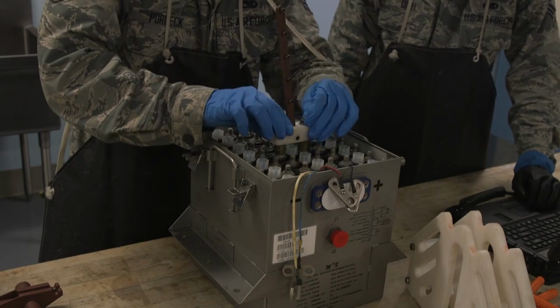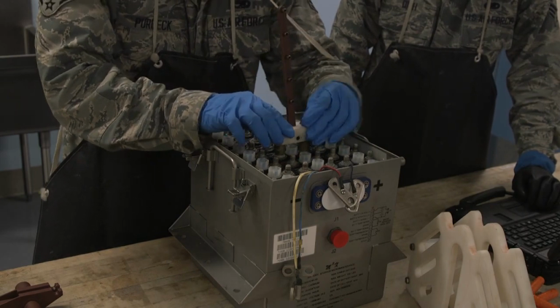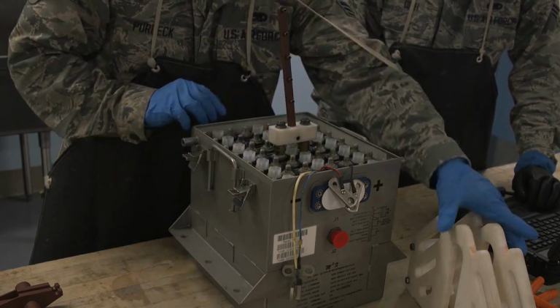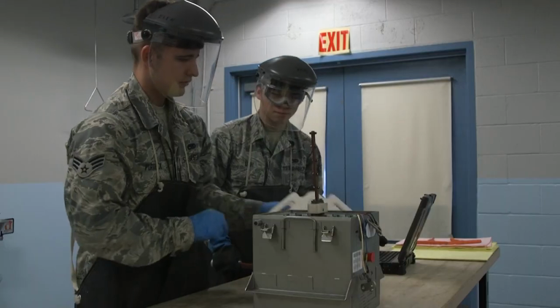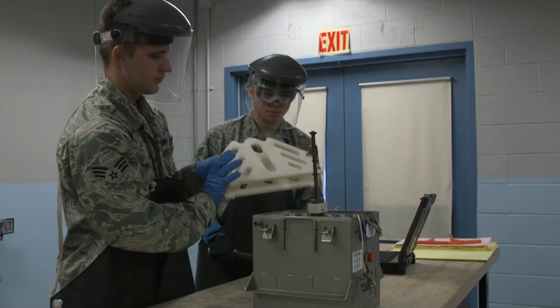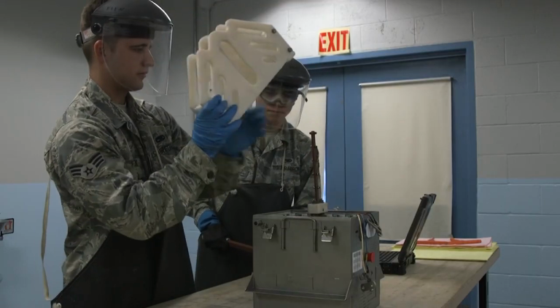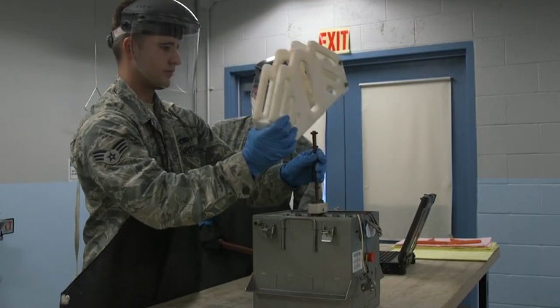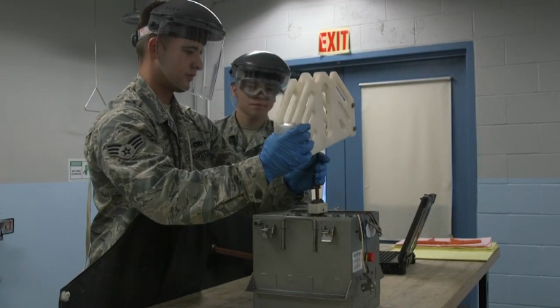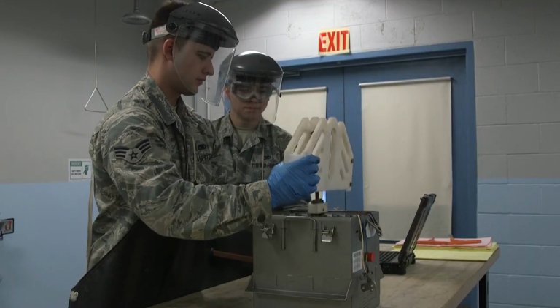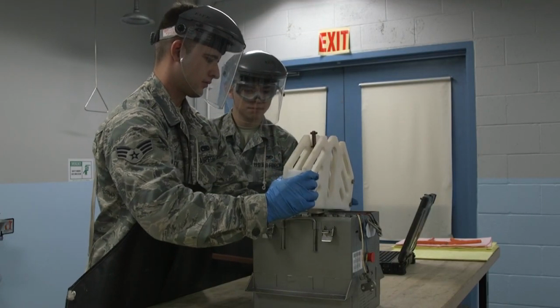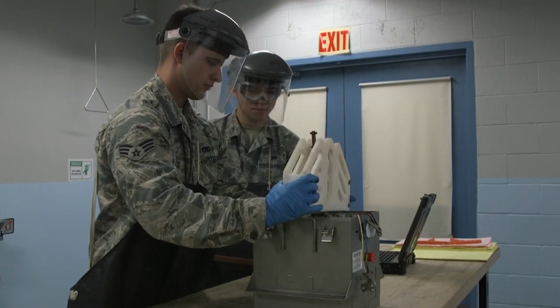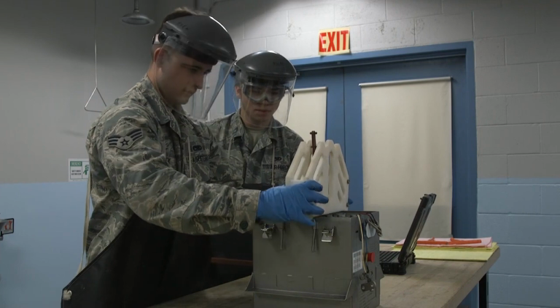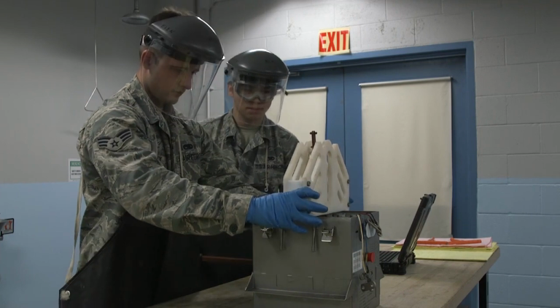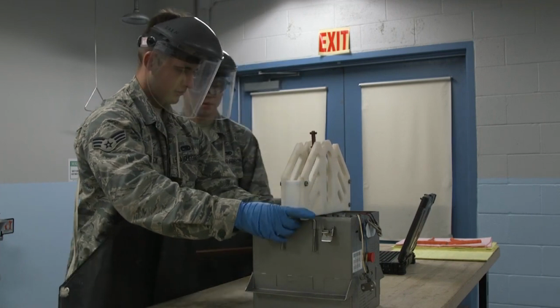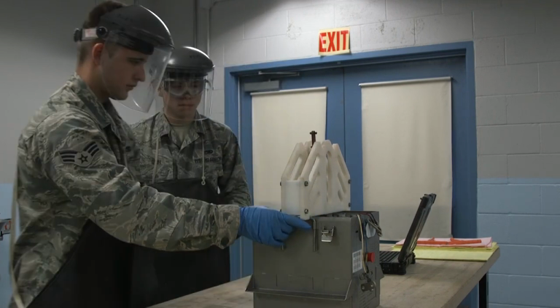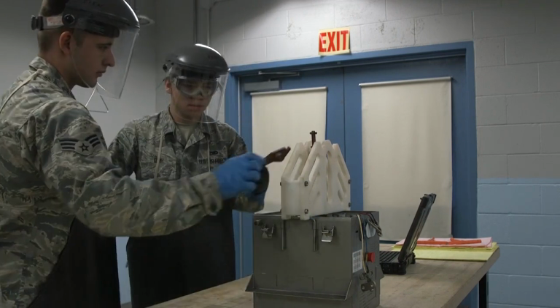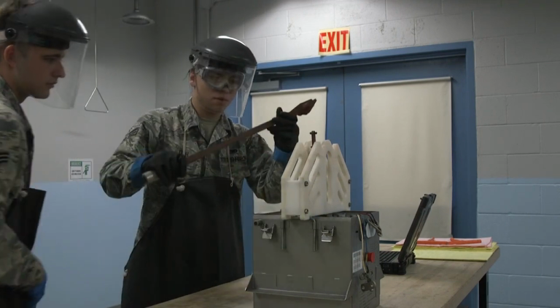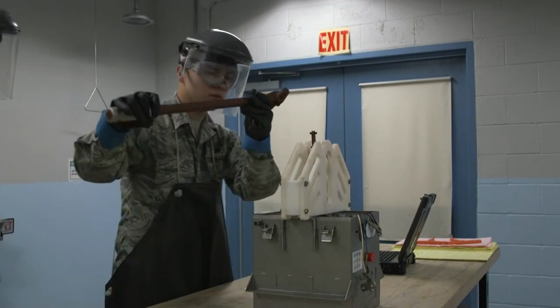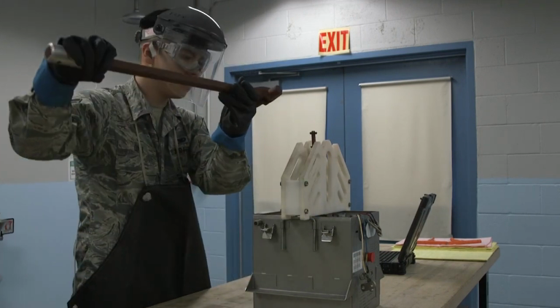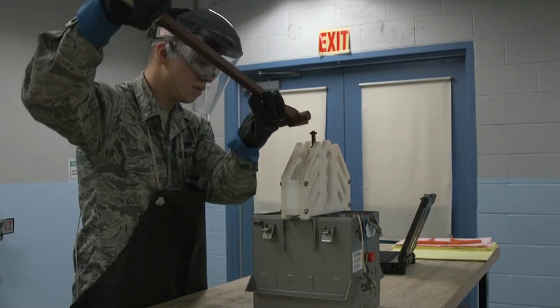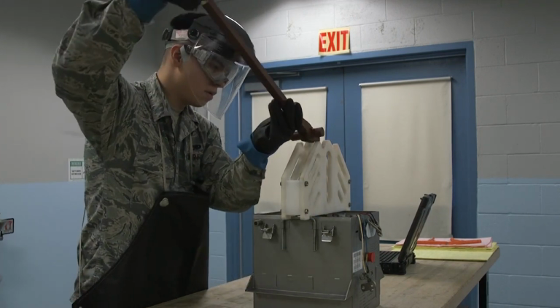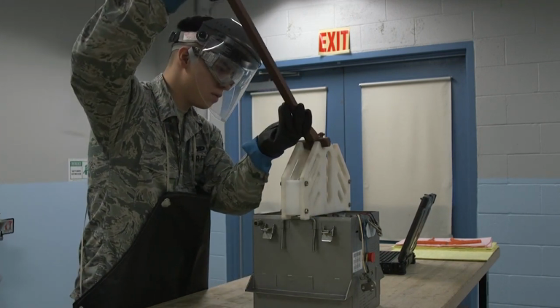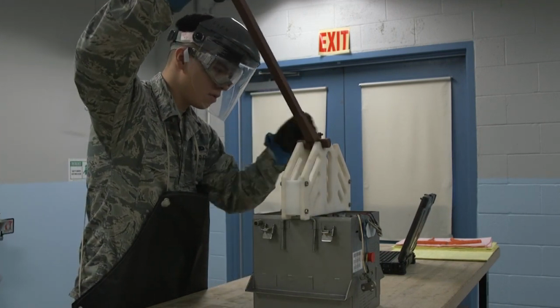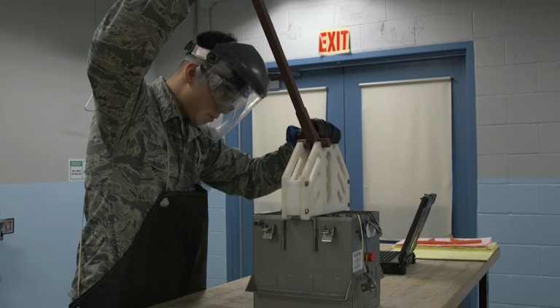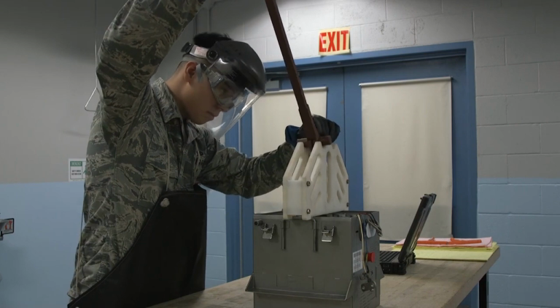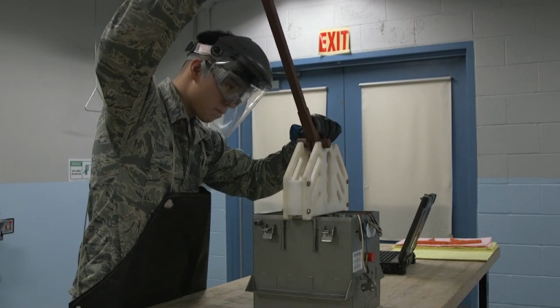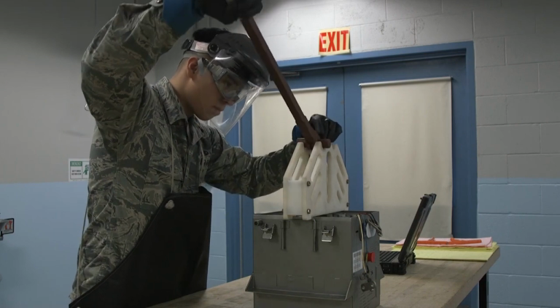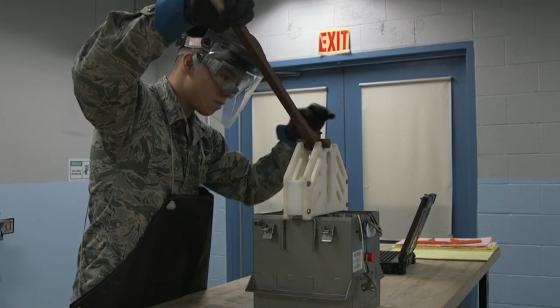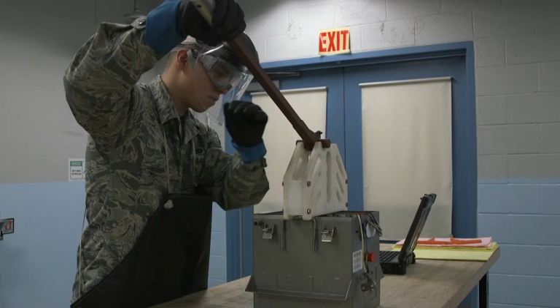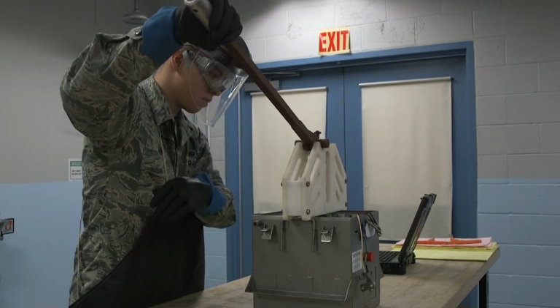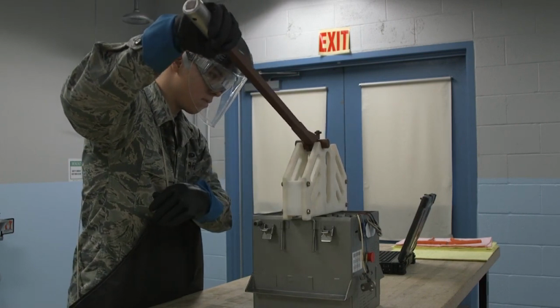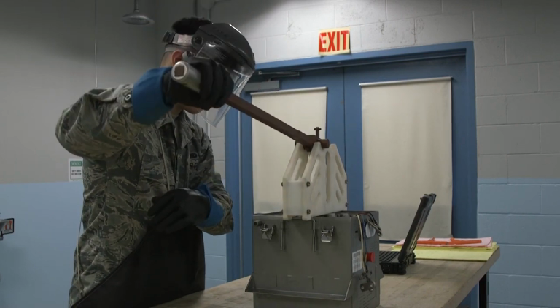It improves ergonomics and gives the technician a mechanical advantage to apply greater force without damage. What used to require a two or more airmen effort can be performed by one airman without strain and risk to their current and long-term health.